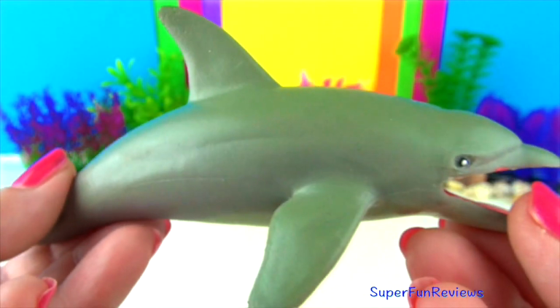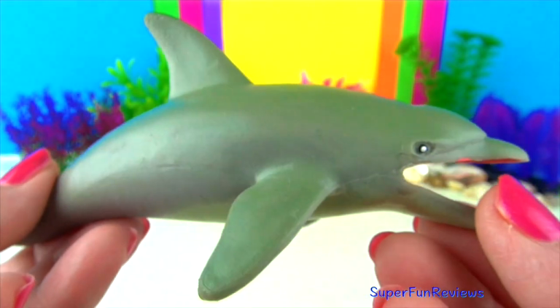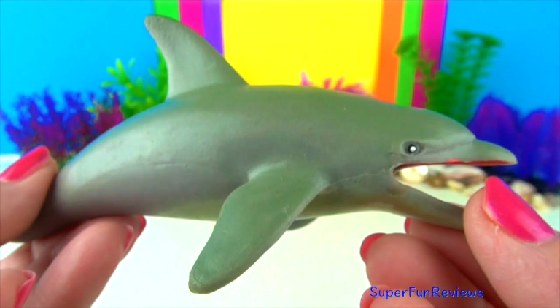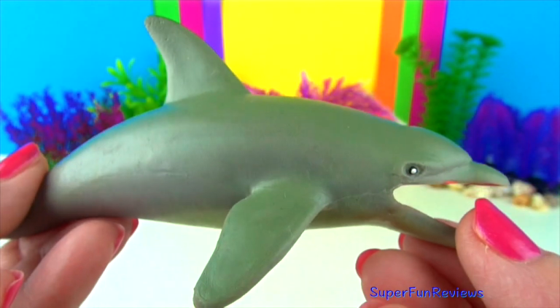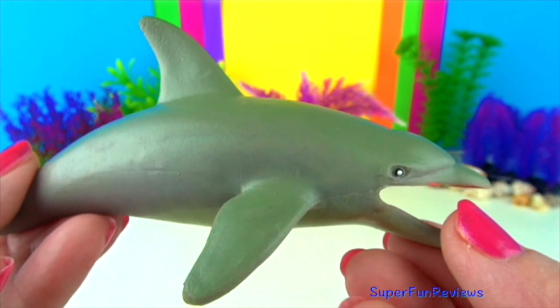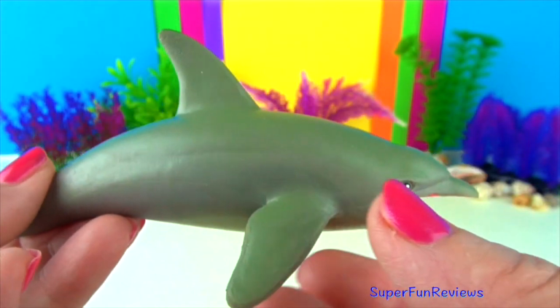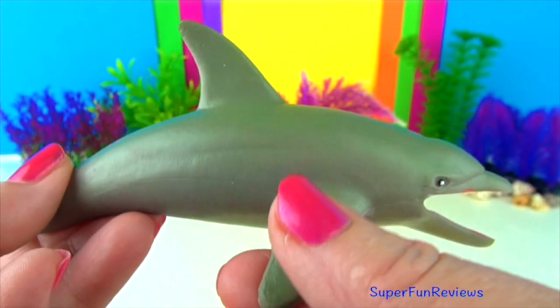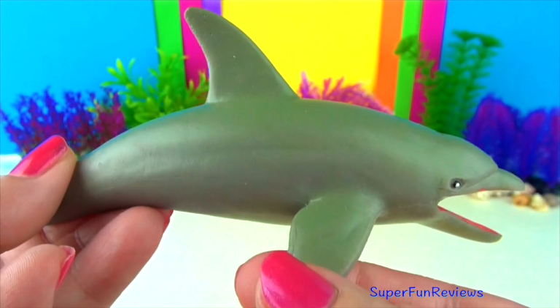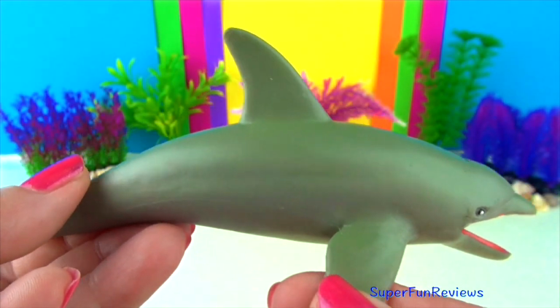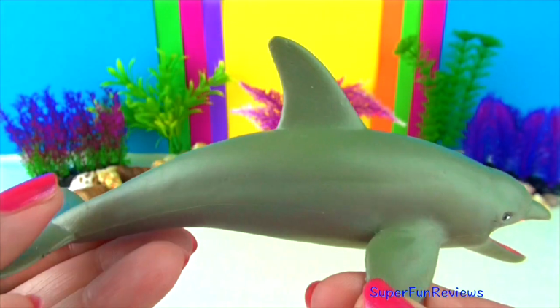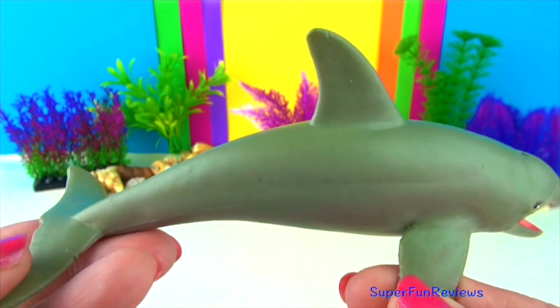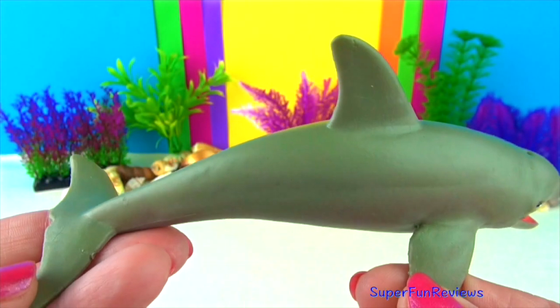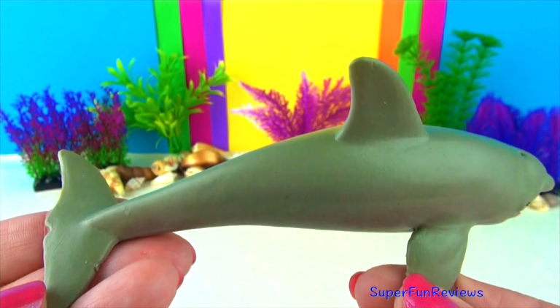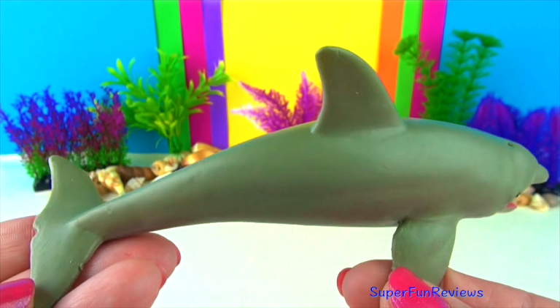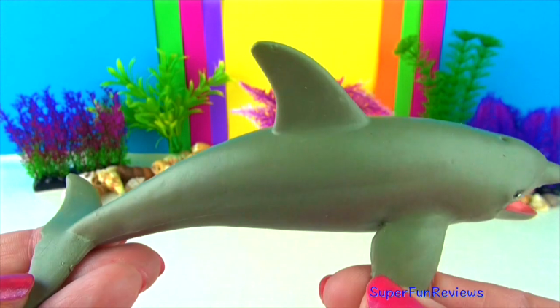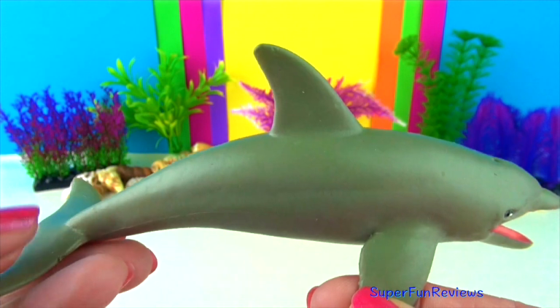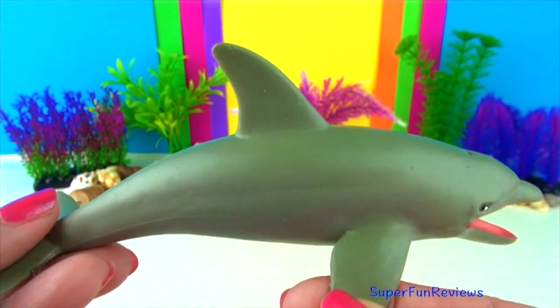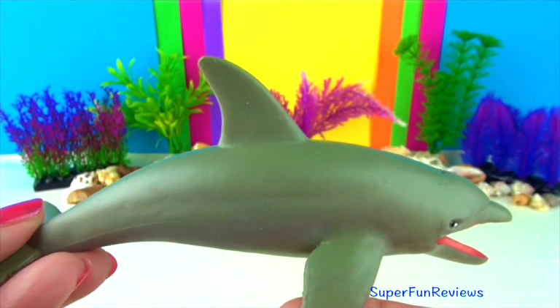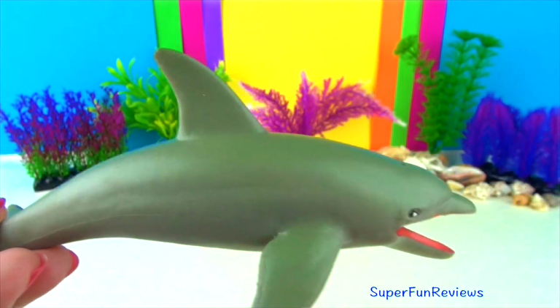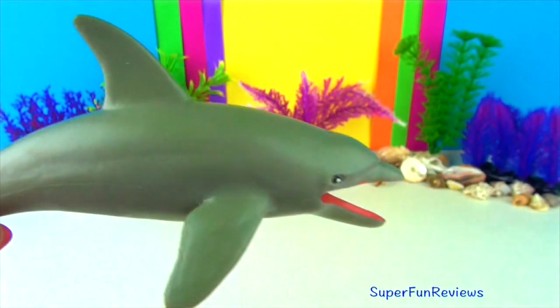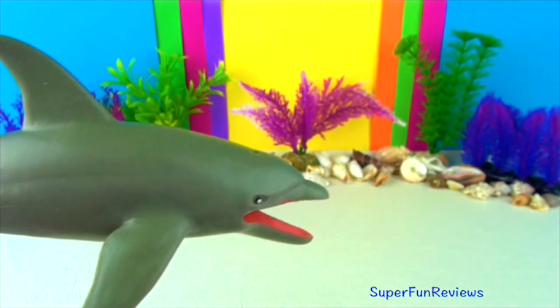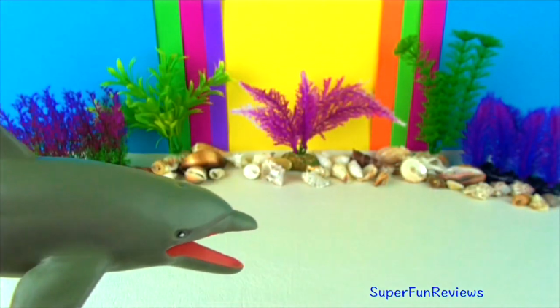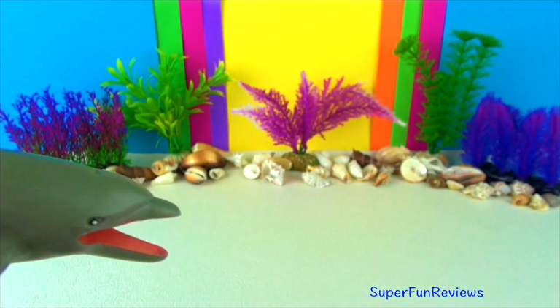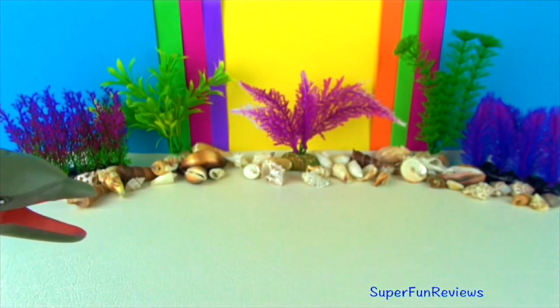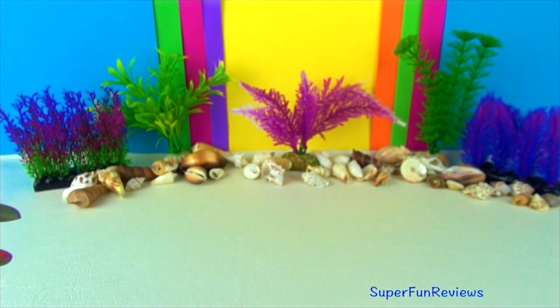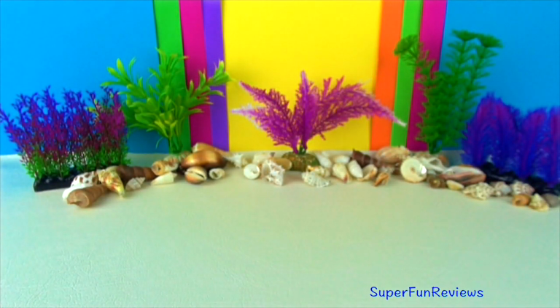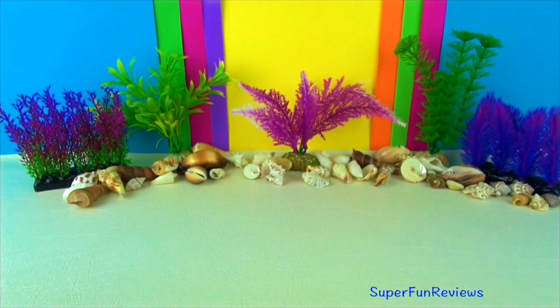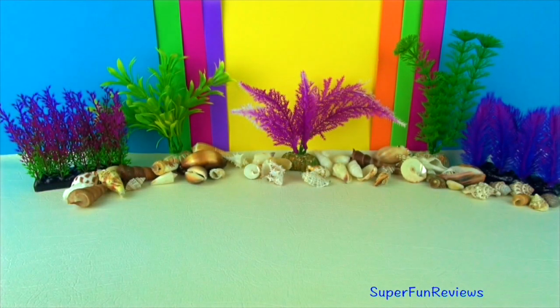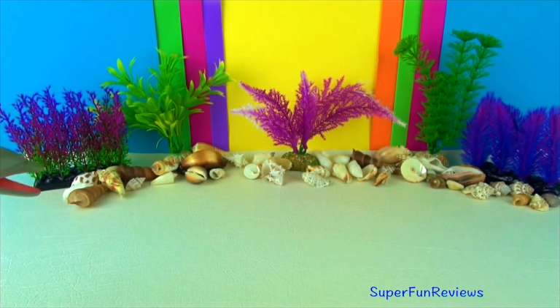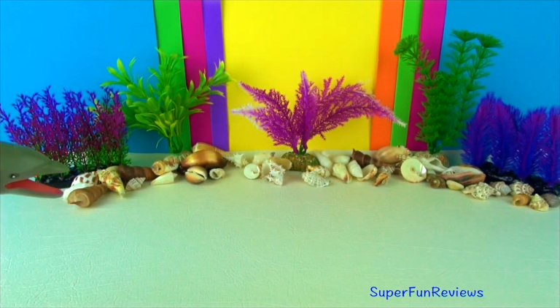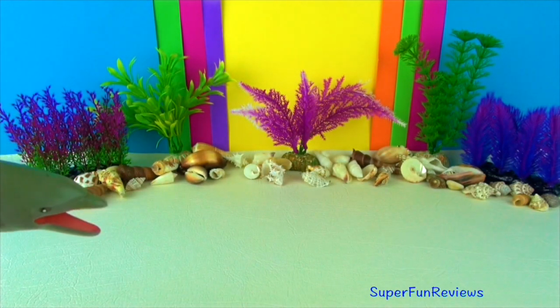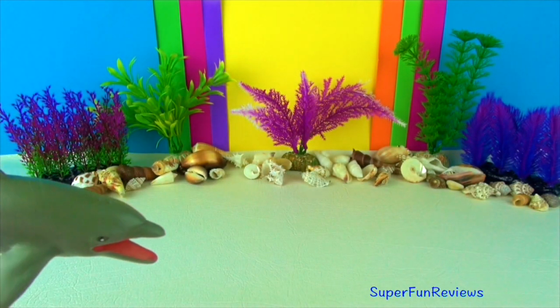They can communicate with each other by clicking, whistling and other sounds. Dolphins live in schools or pods of up to 12 individuals.